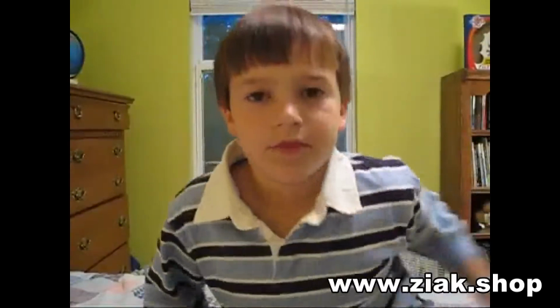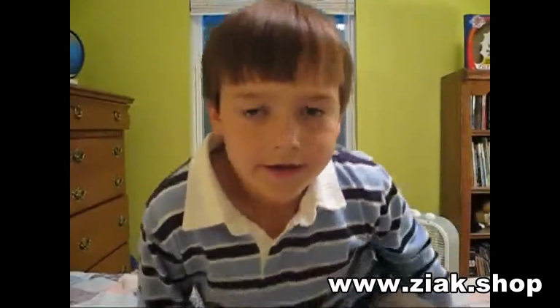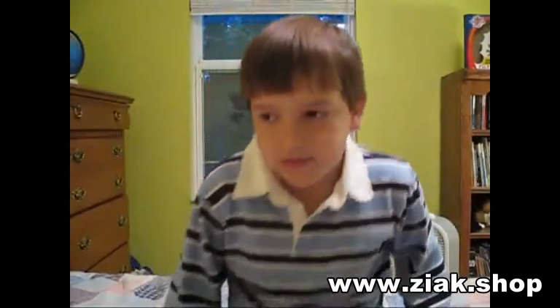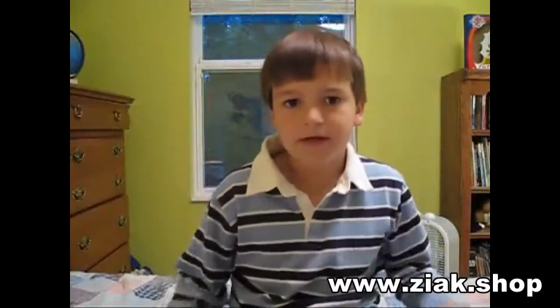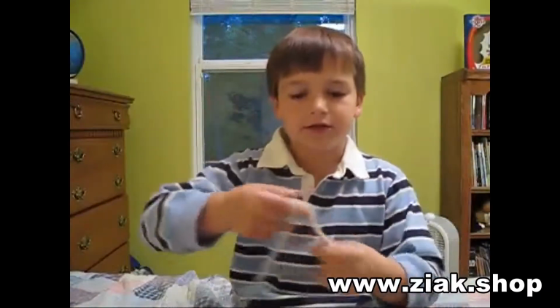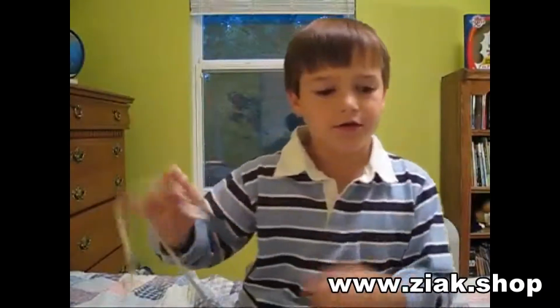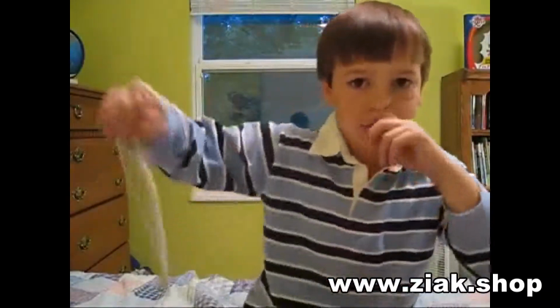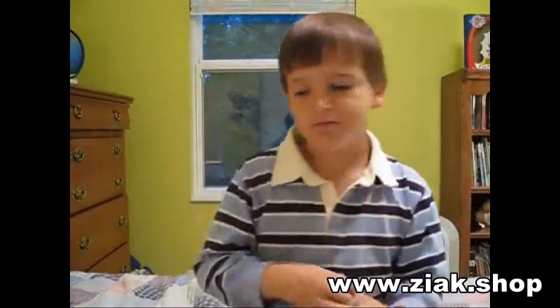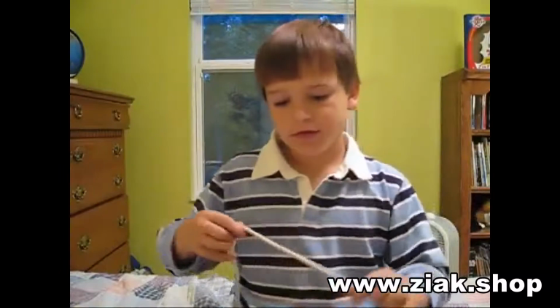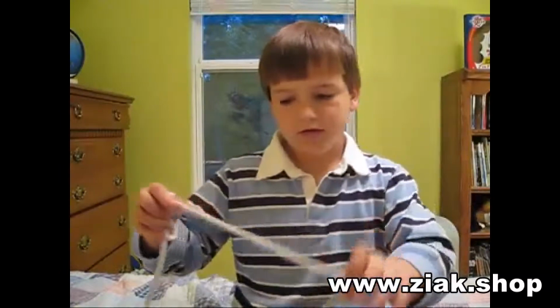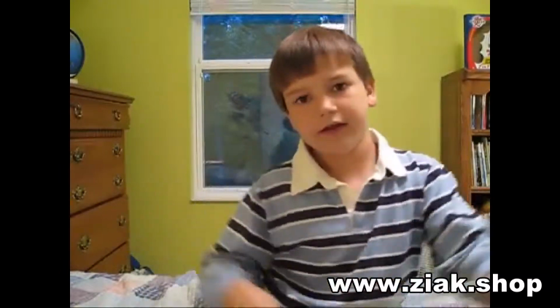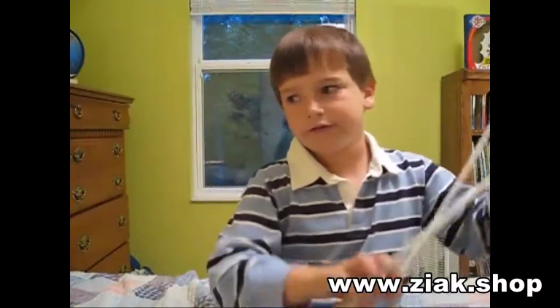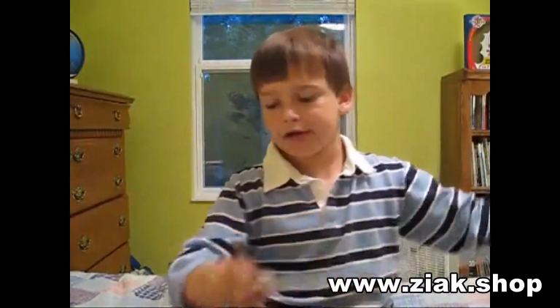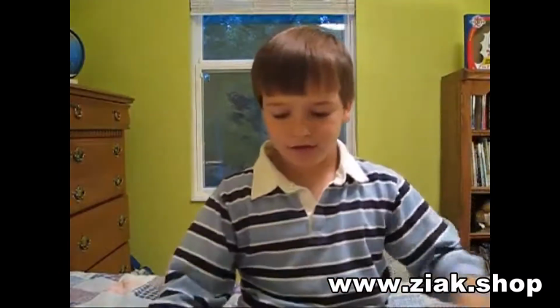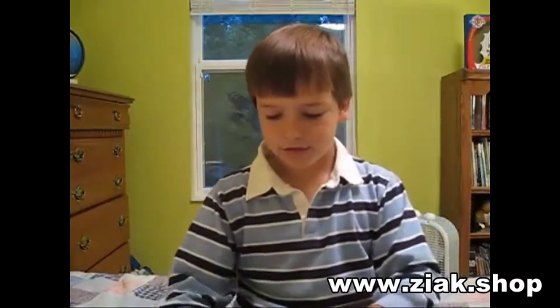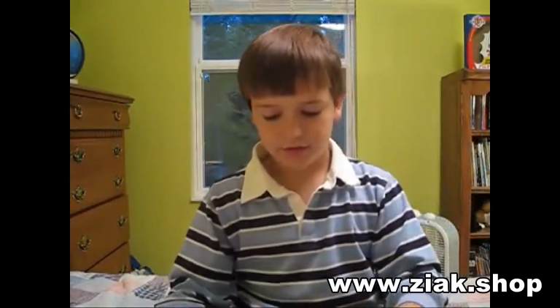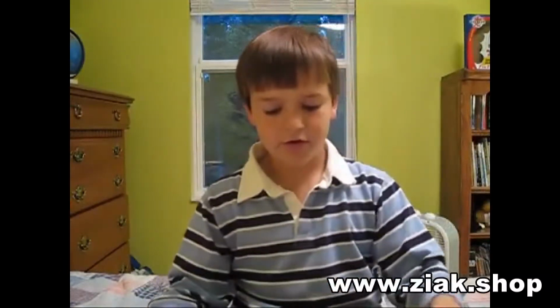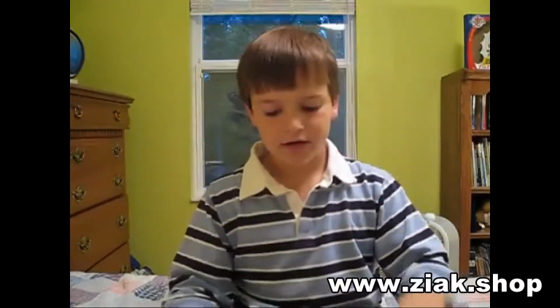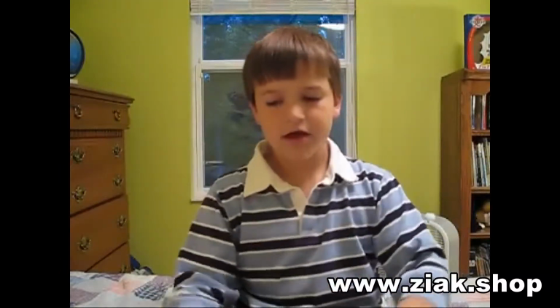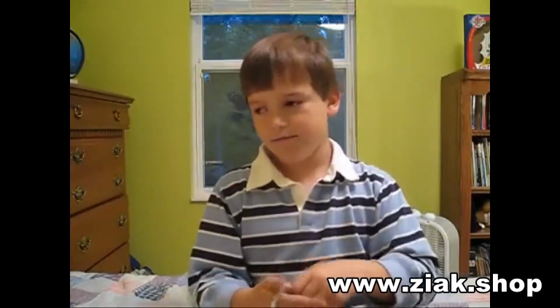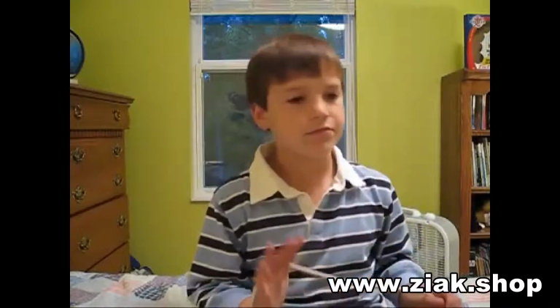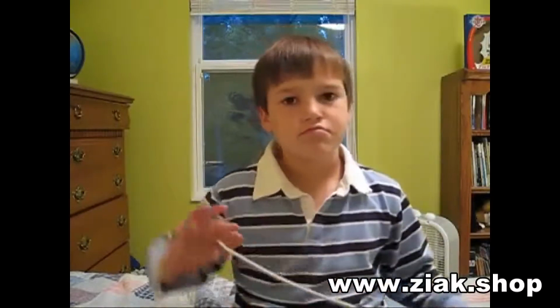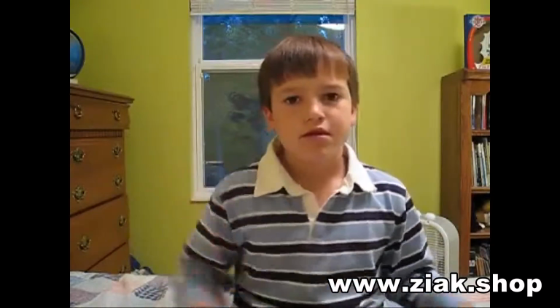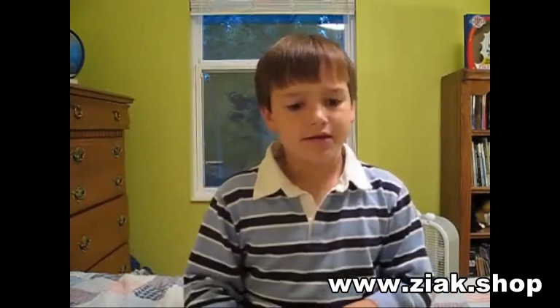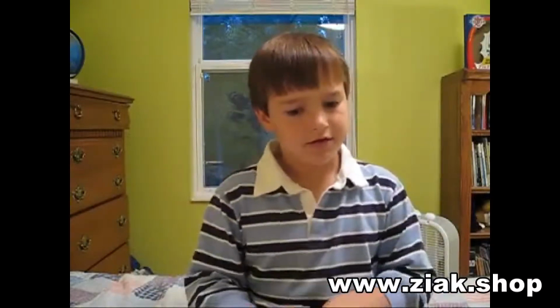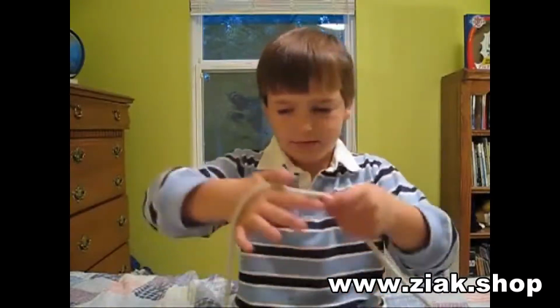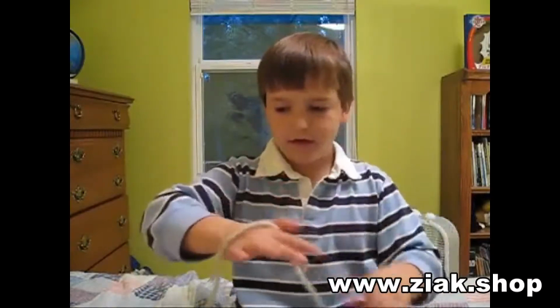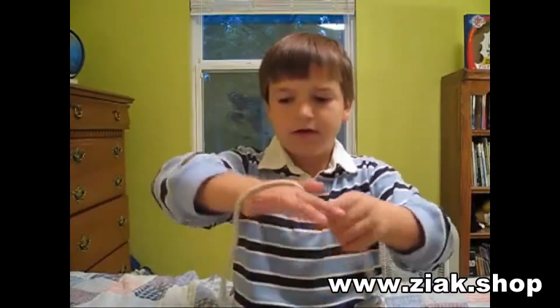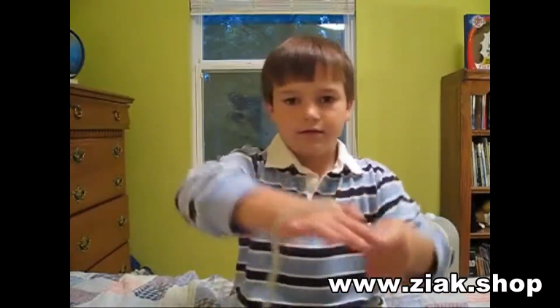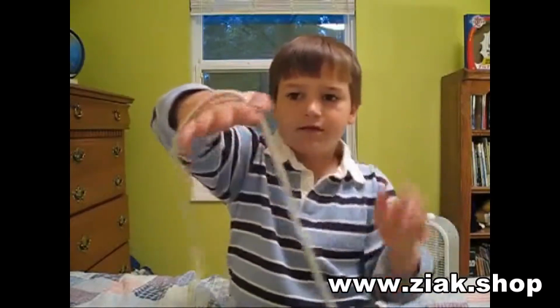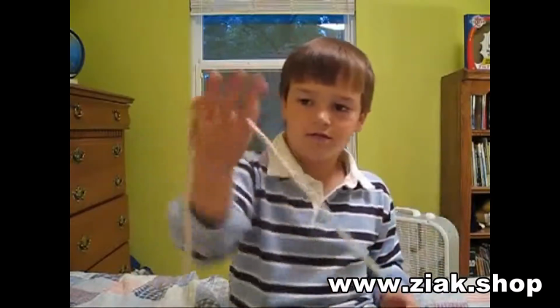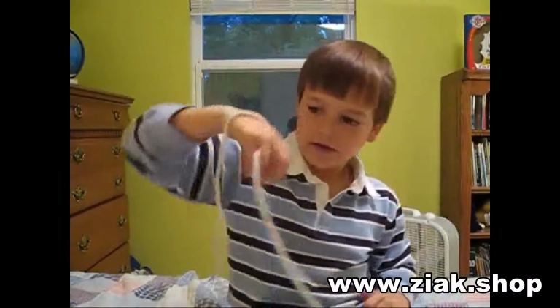Hi, this is Tommy and I'm going to show you a one-handed knot trick. I'm going to show you how to do it. And I hope you like my video. This is the one-handed knot.